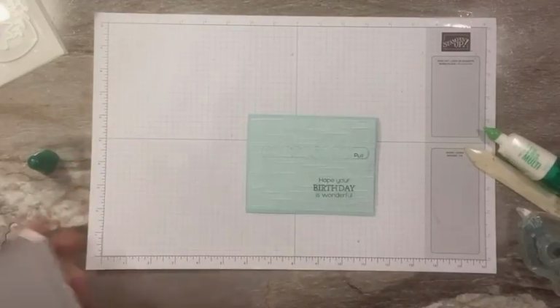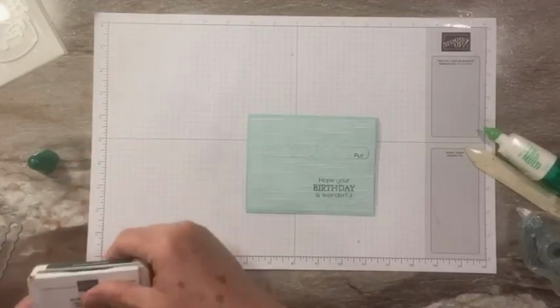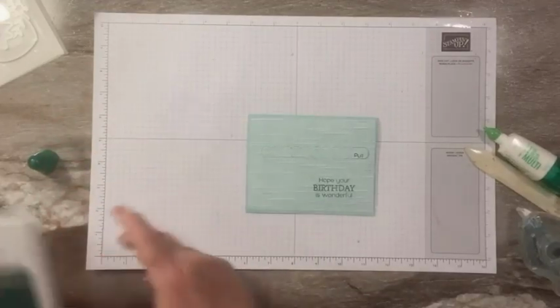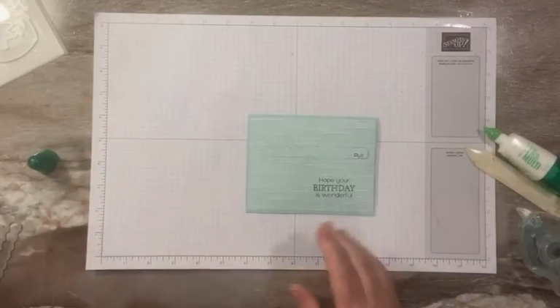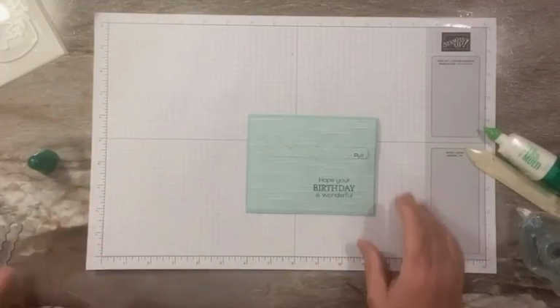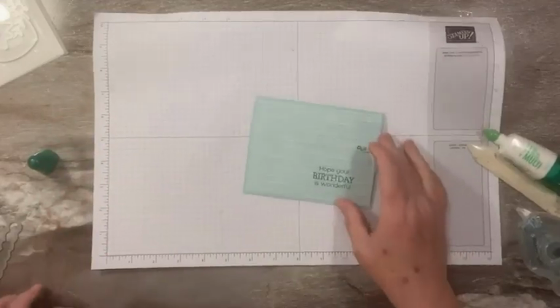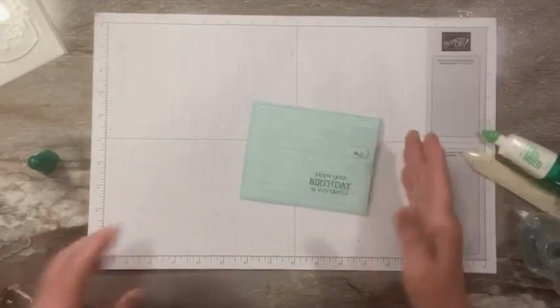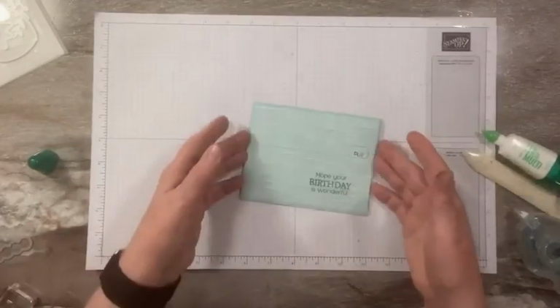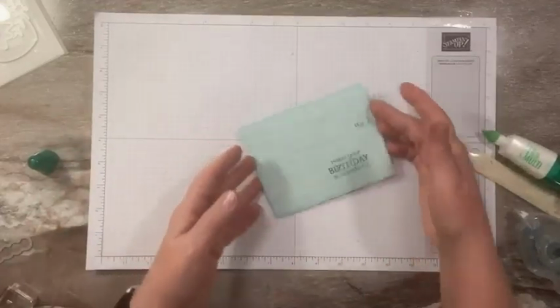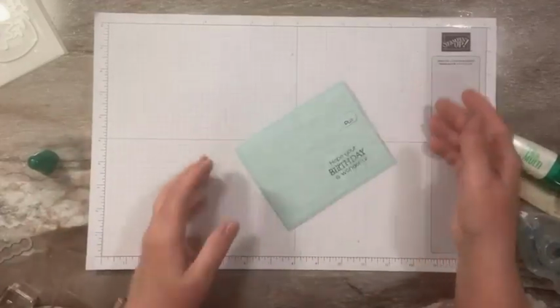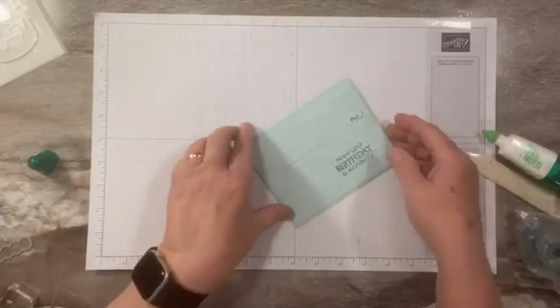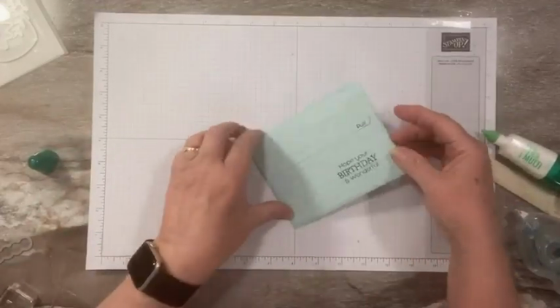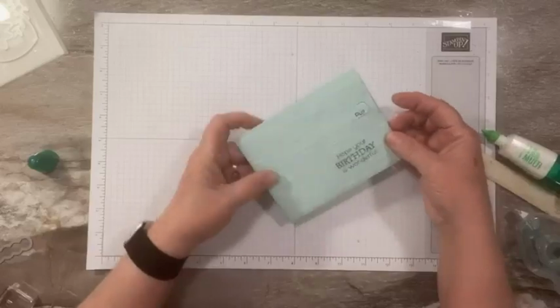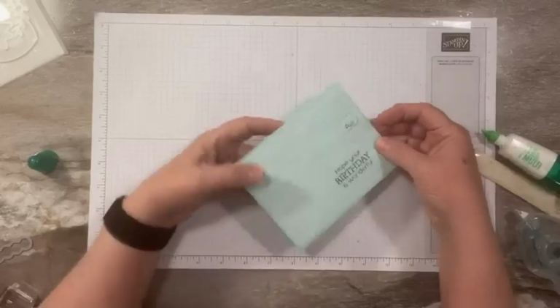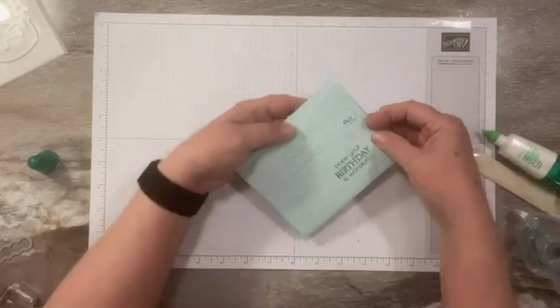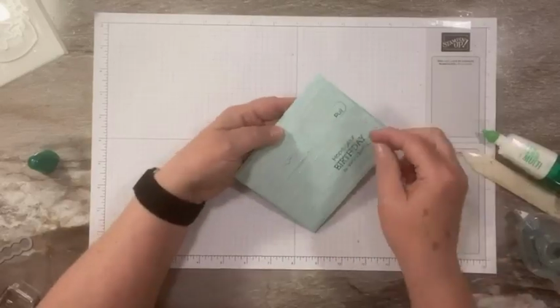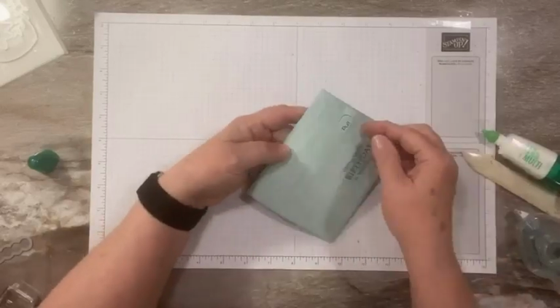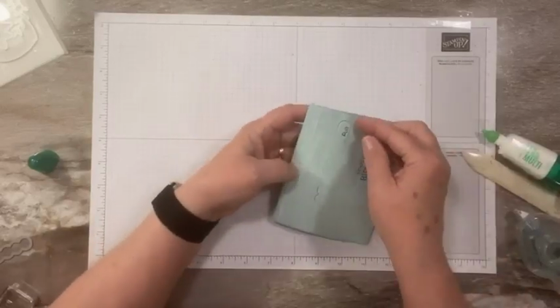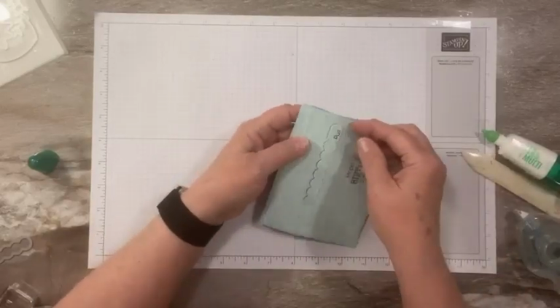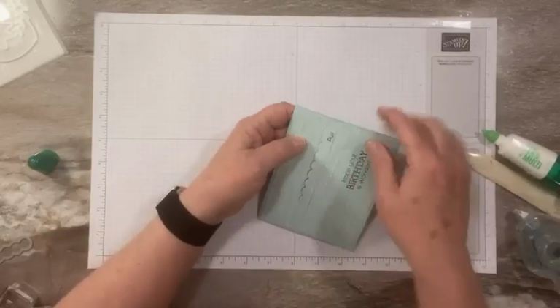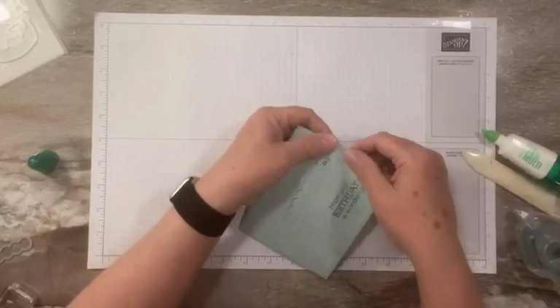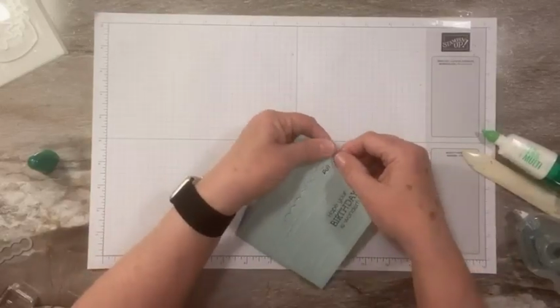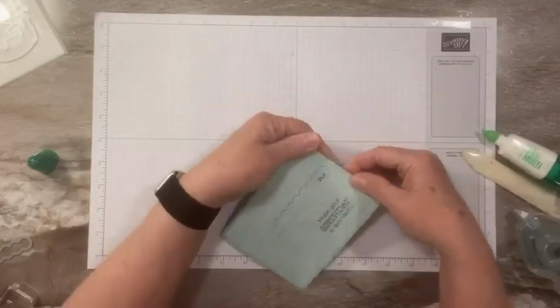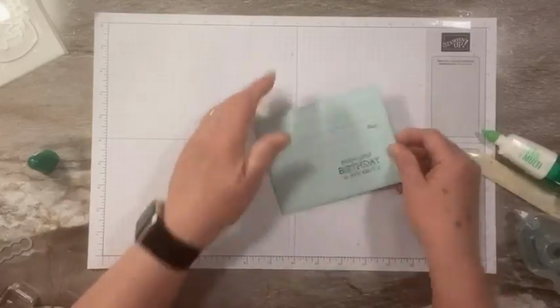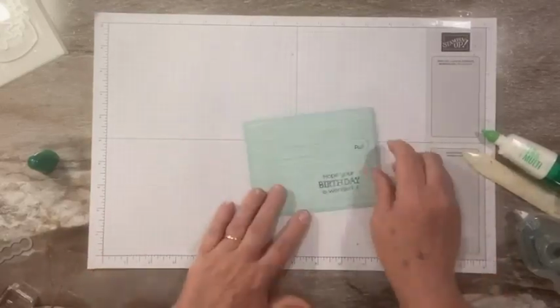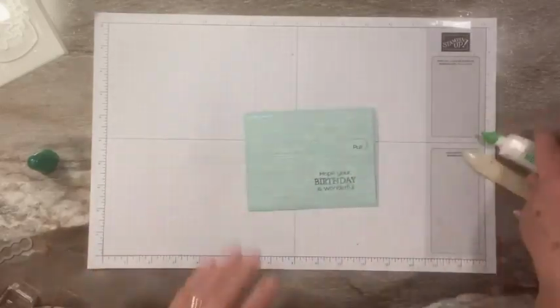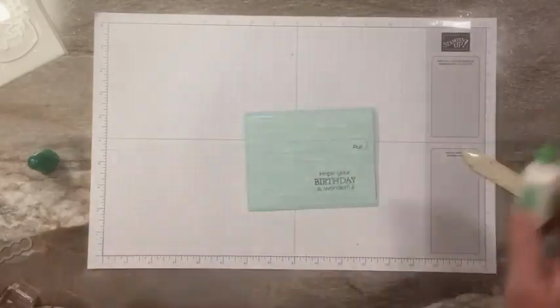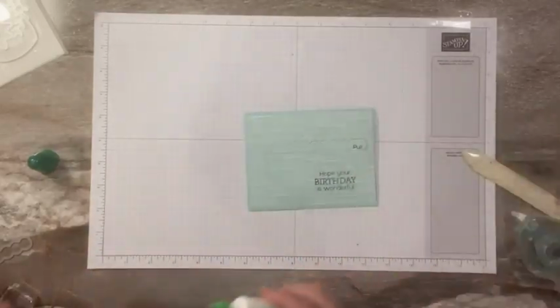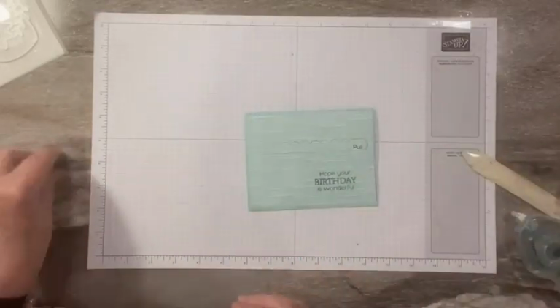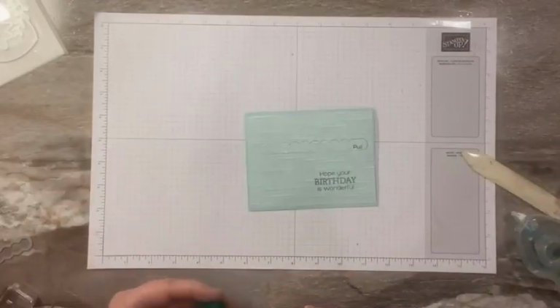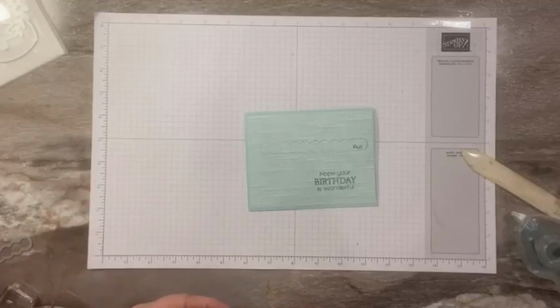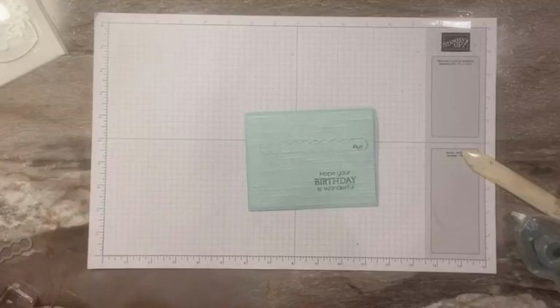Let me show you how that works once we're done, but let's decorate it first and let it dry for a minute.